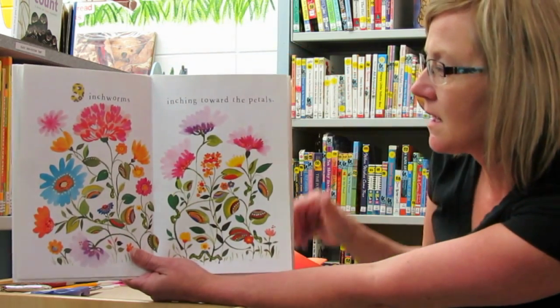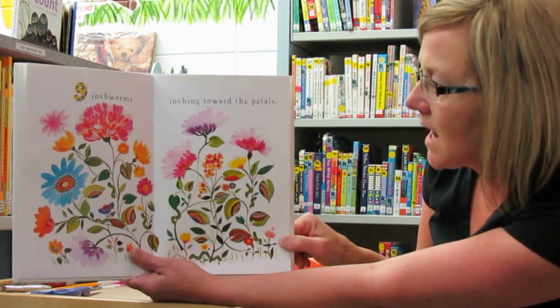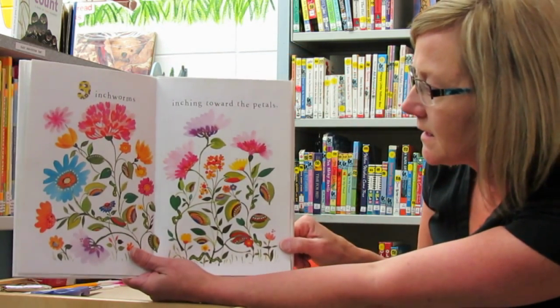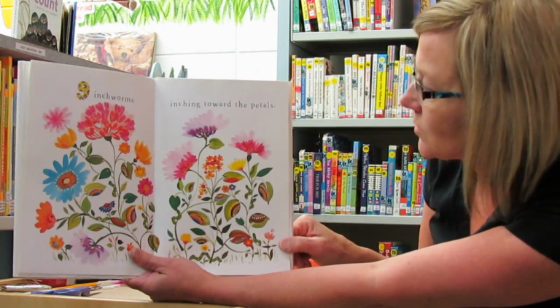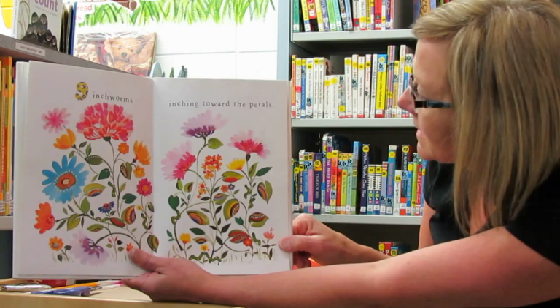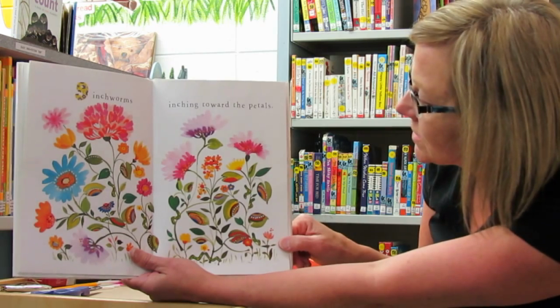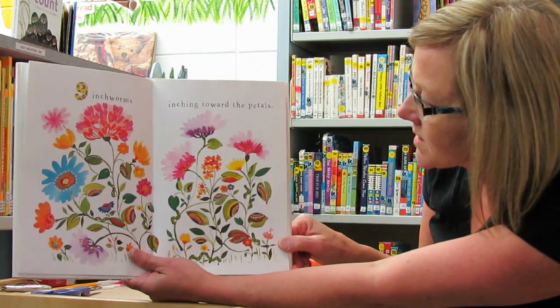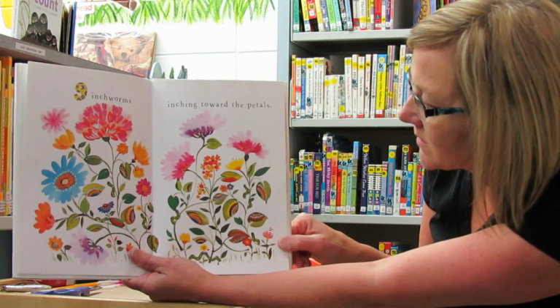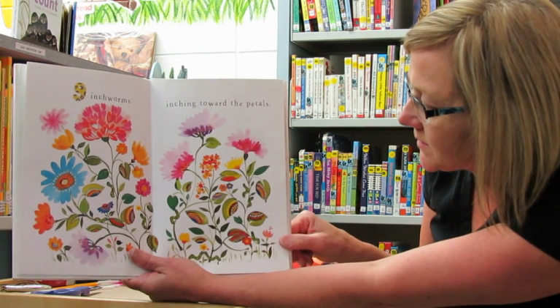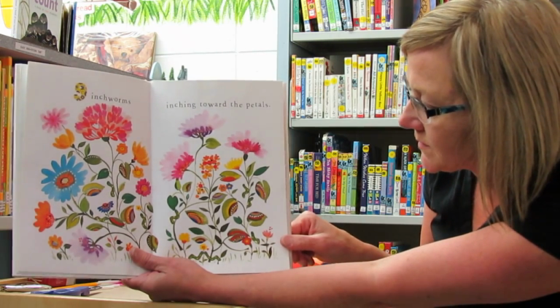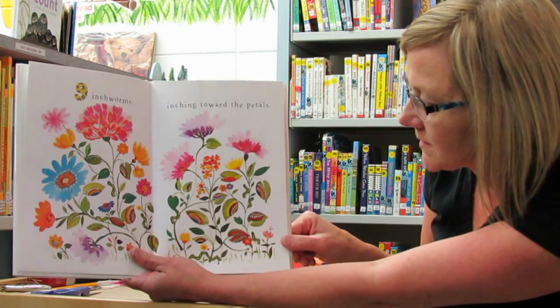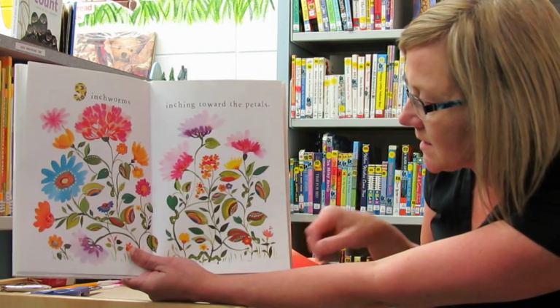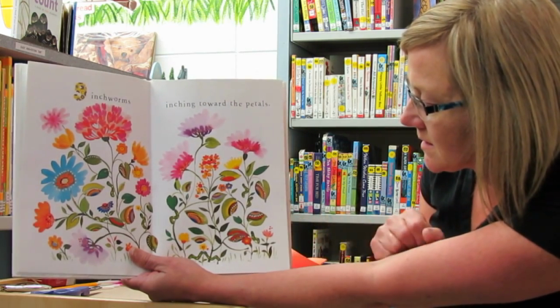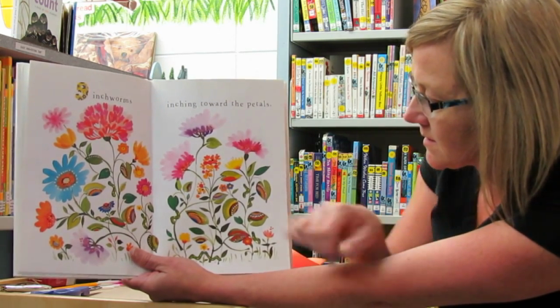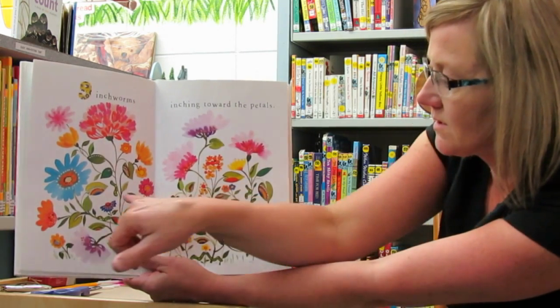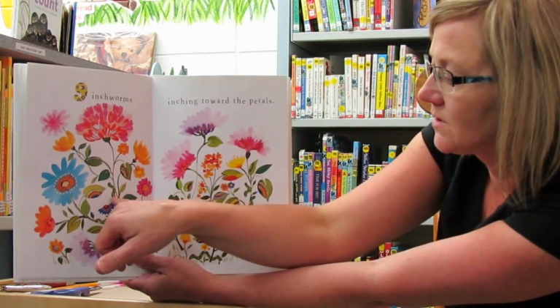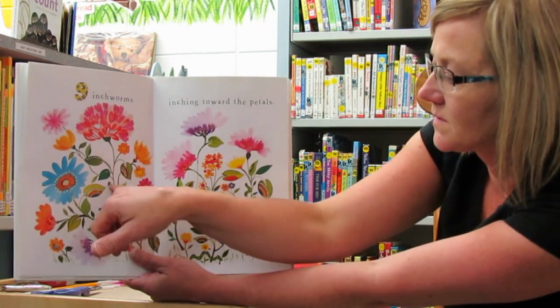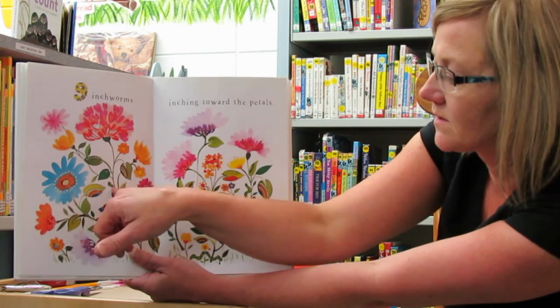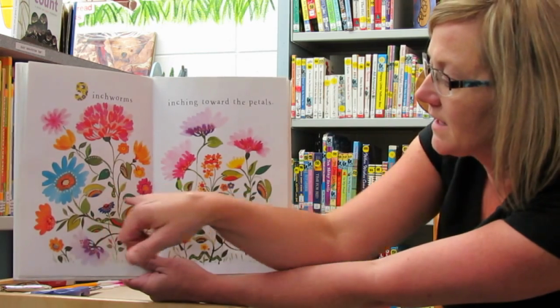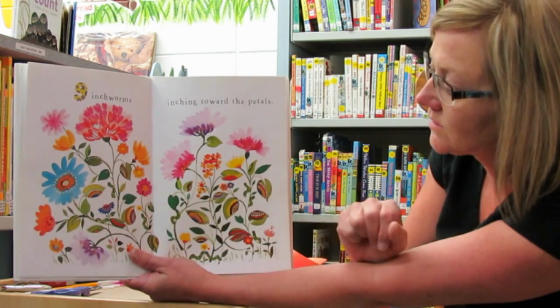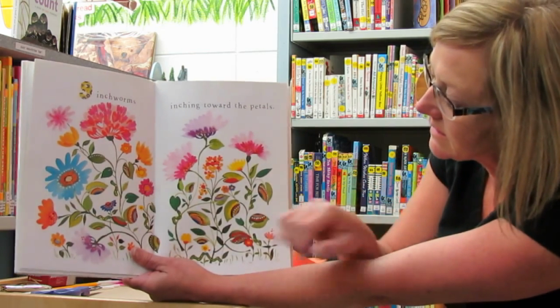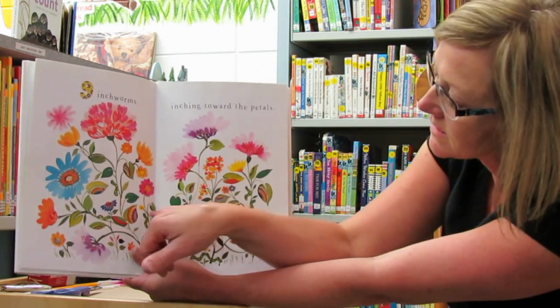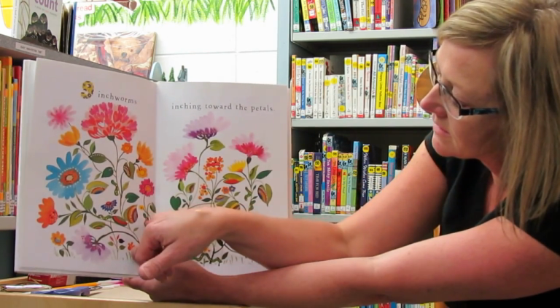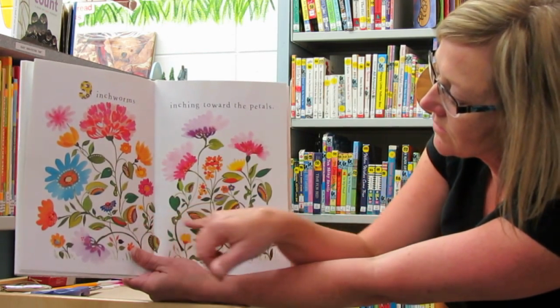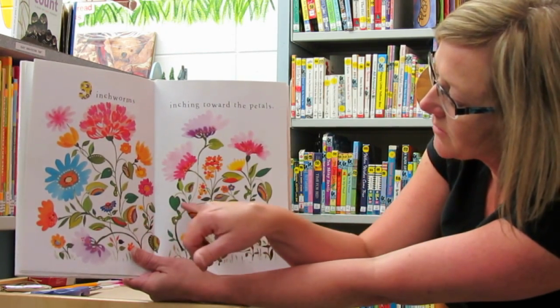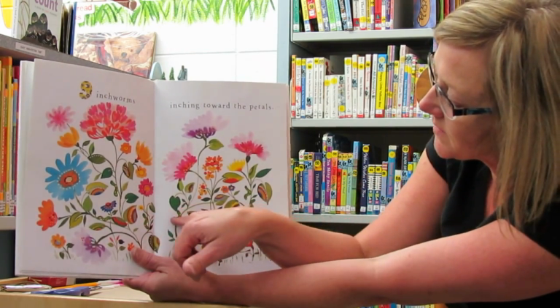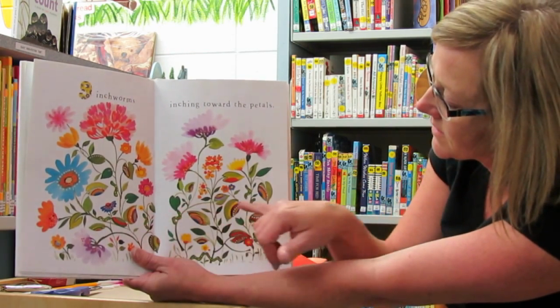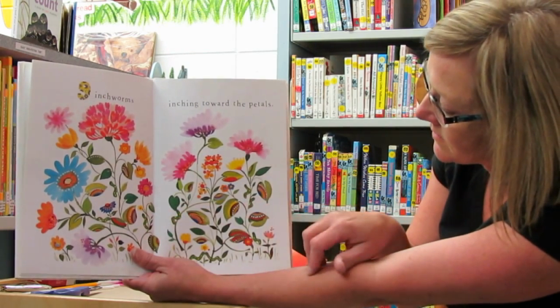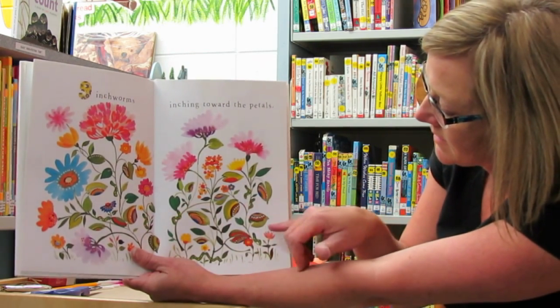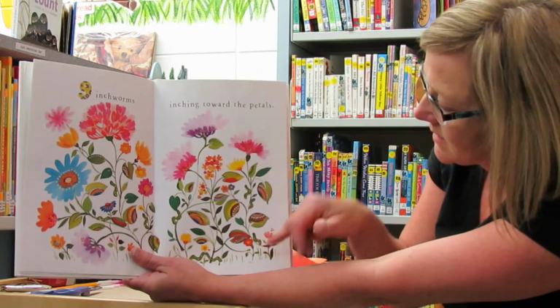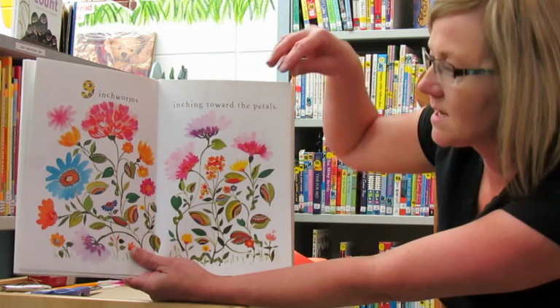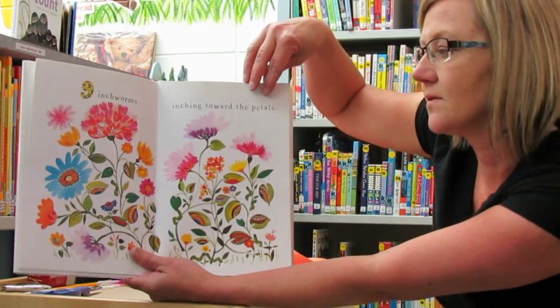Nine inchworms inching towards the petals. Here are the inchworms — they're hiding. They look like leaves. They look like parts of the petals. And there's nine of them.